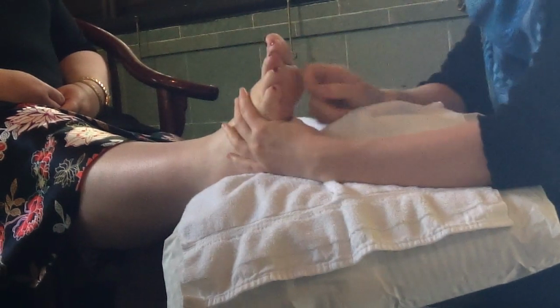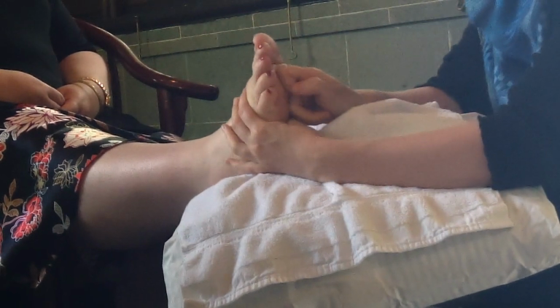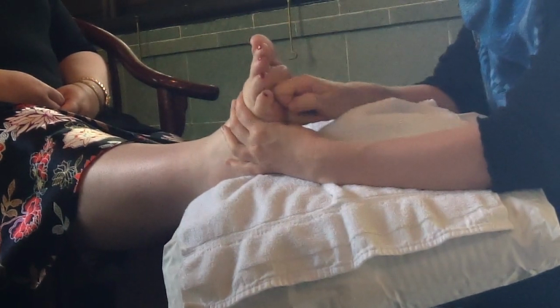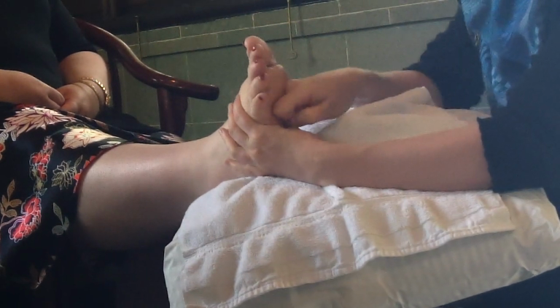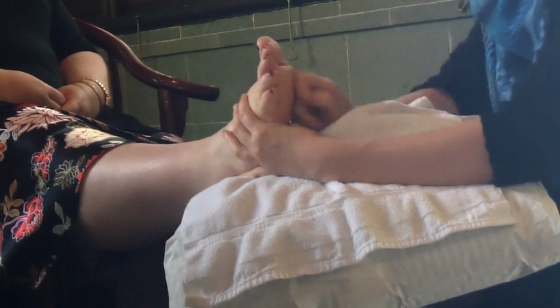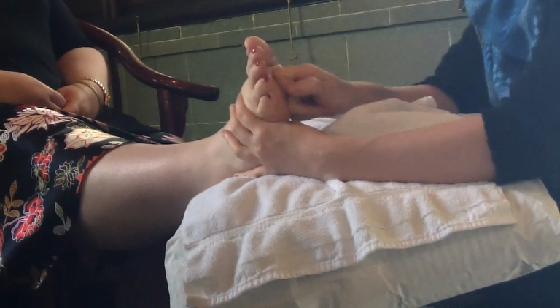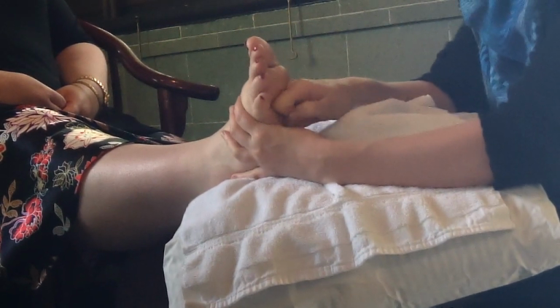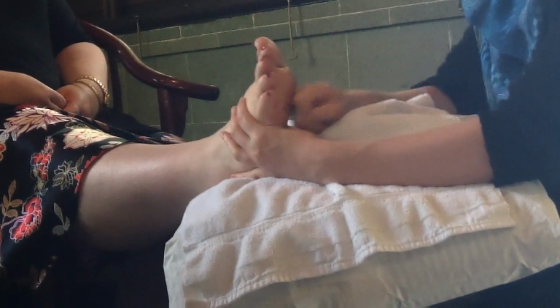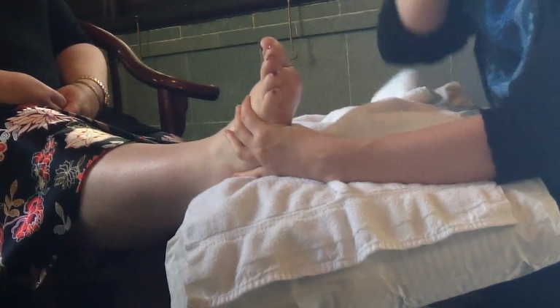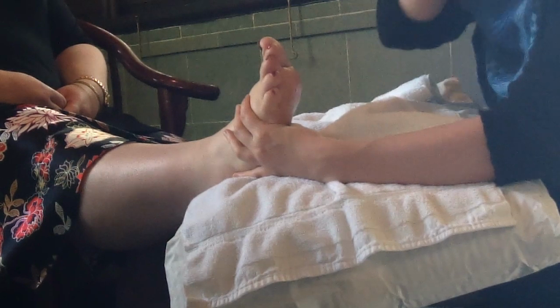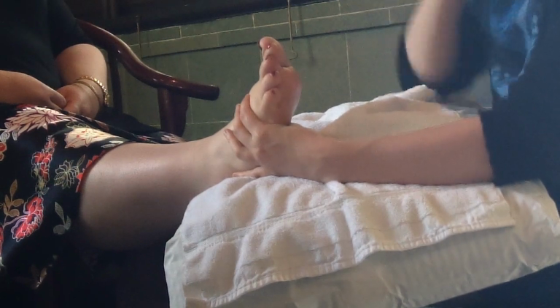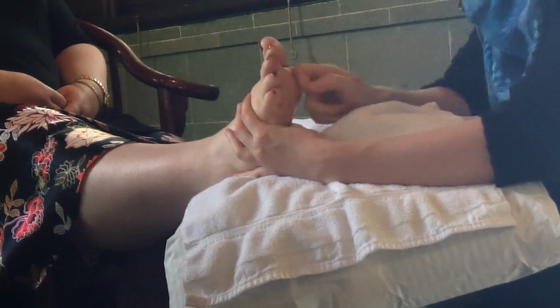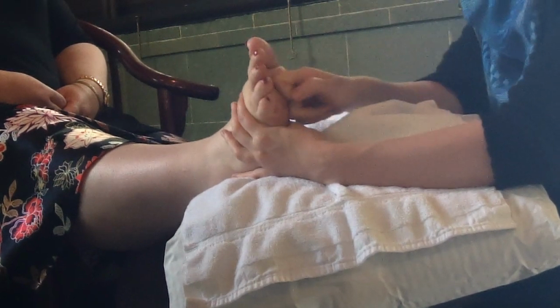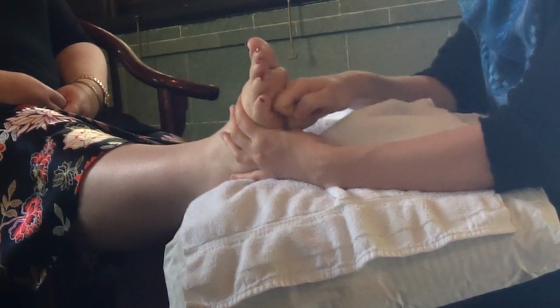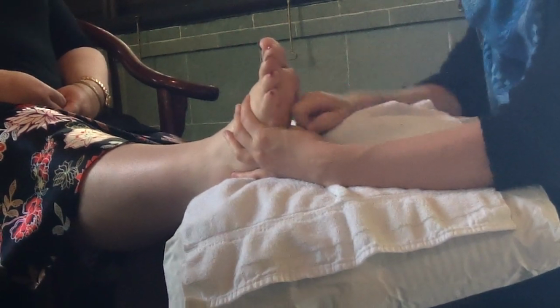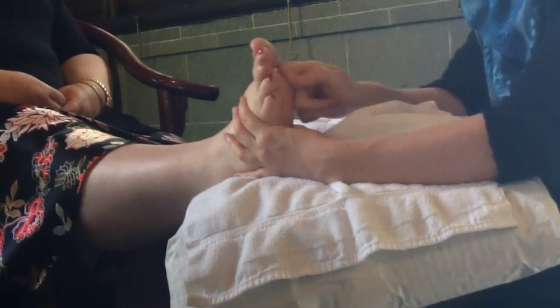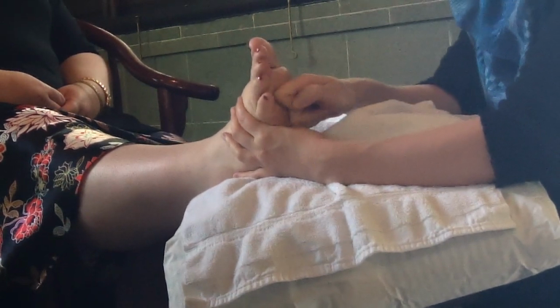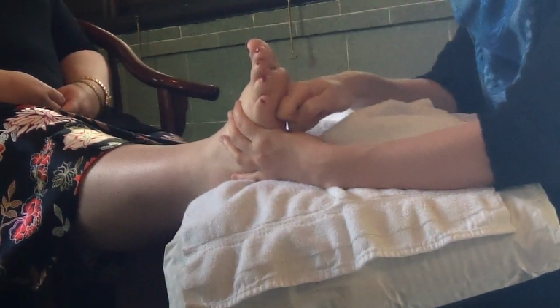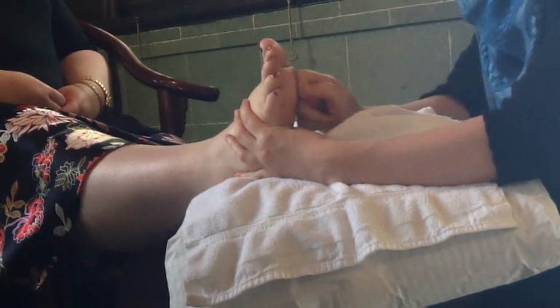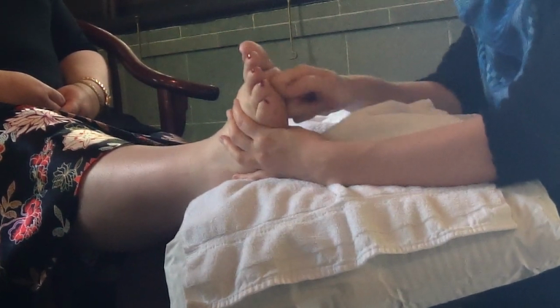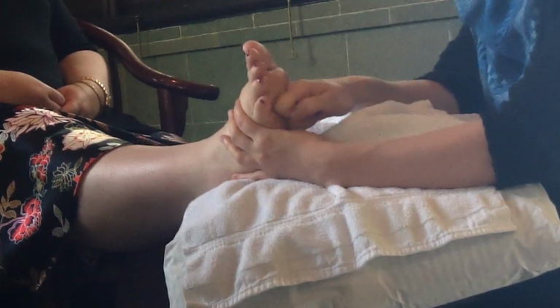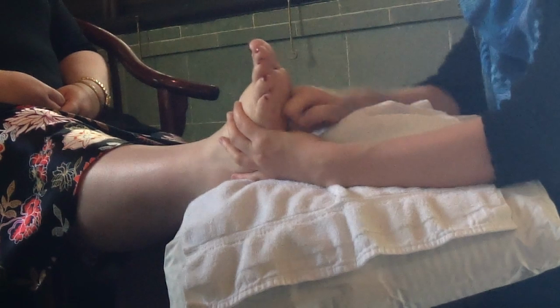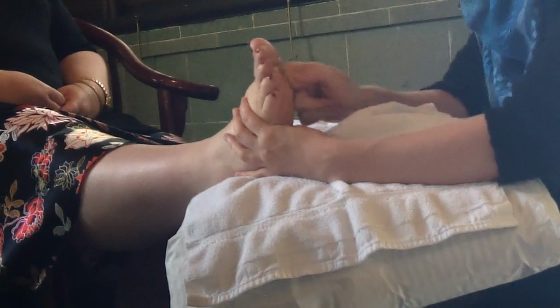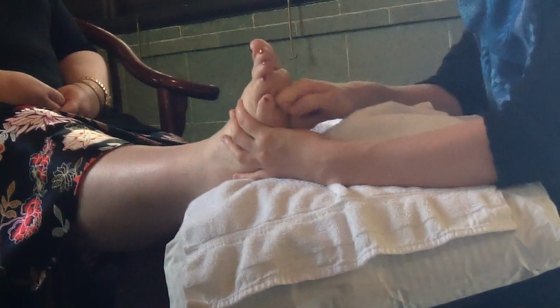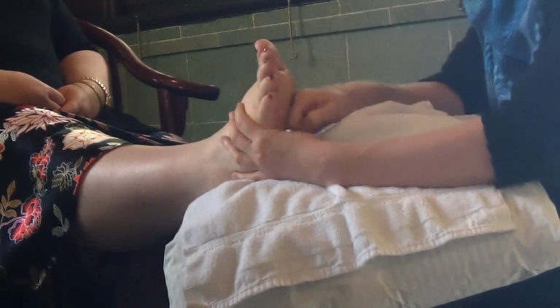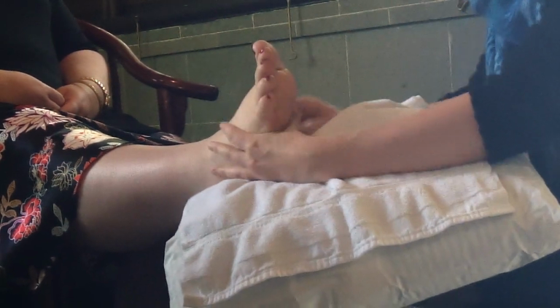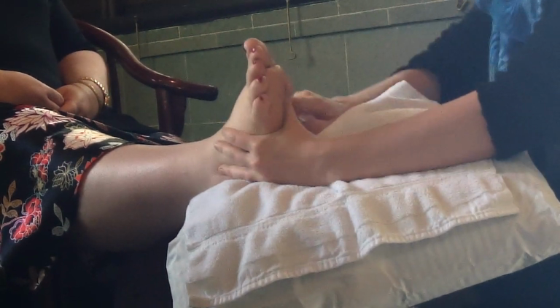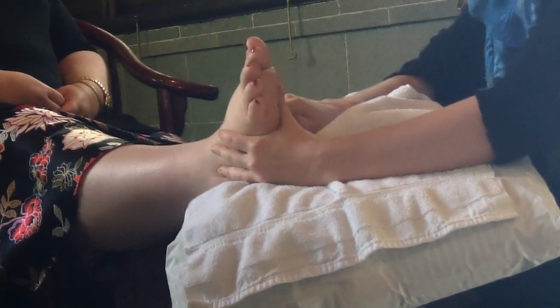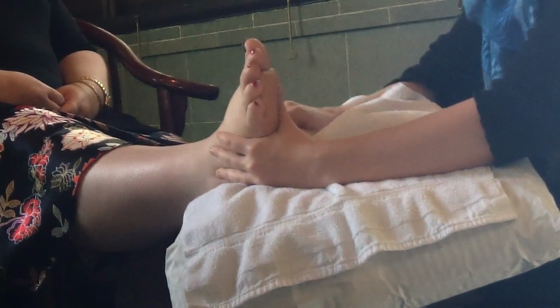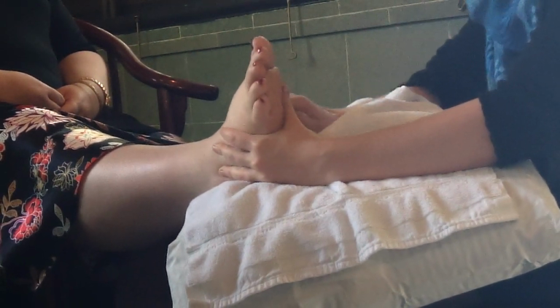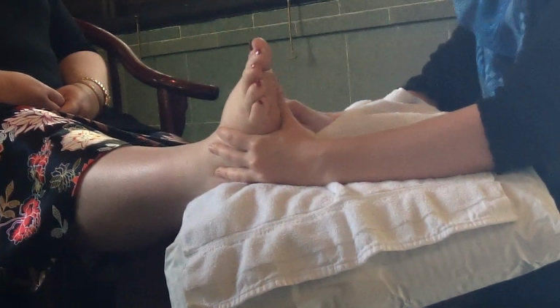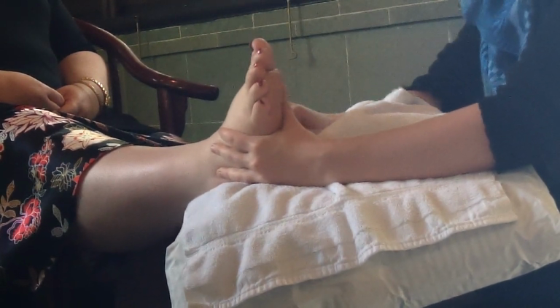This motion would be over the tops of the shoulders, over the trapezius muscle here. A lot of people are kind of crunchy there. And then over here, it's spleen and stomach.